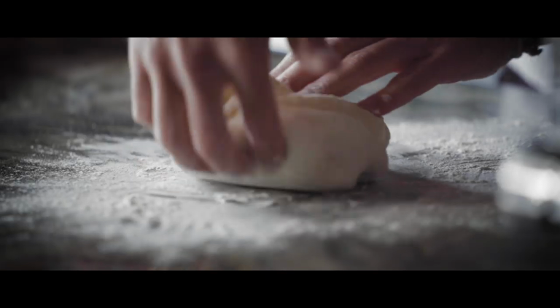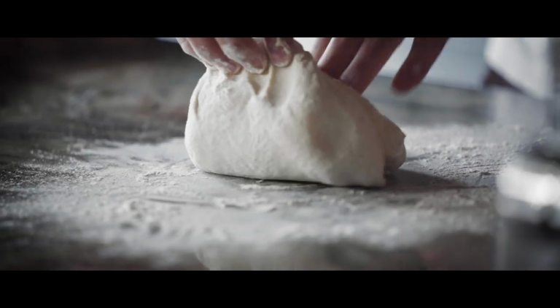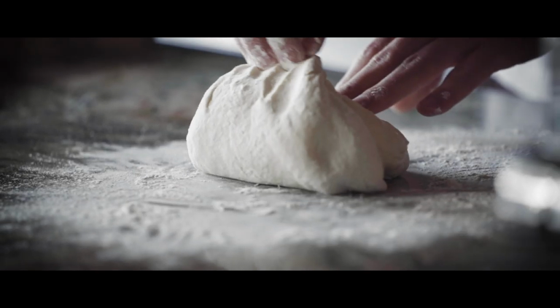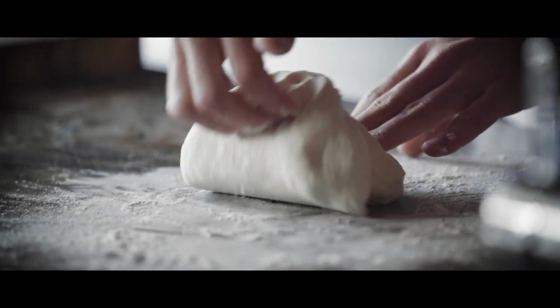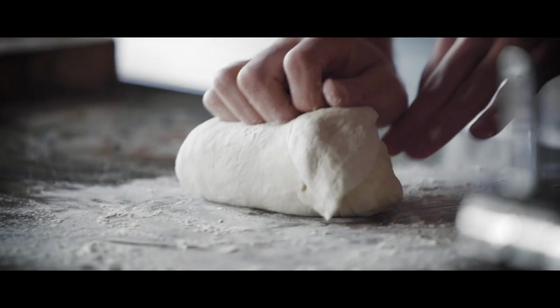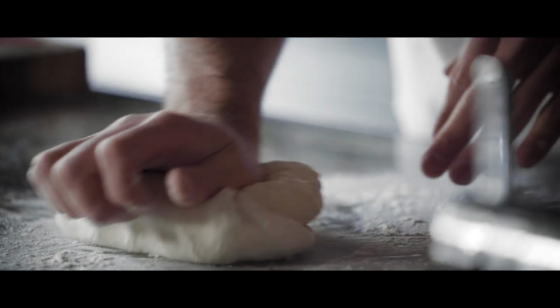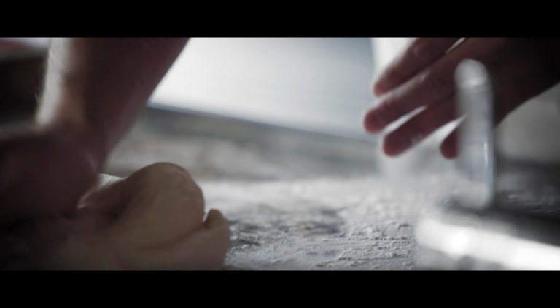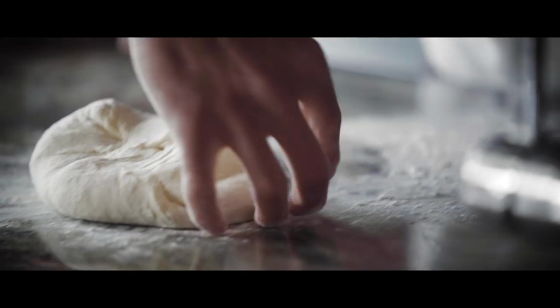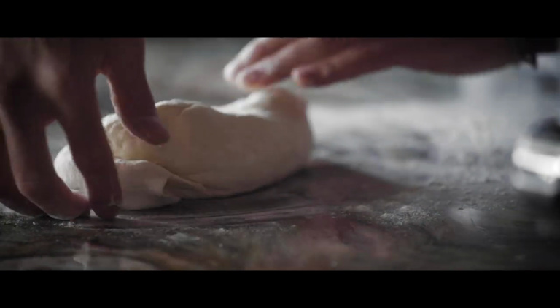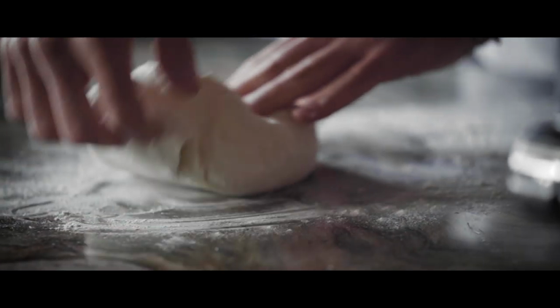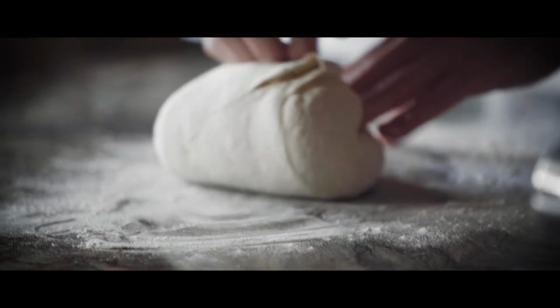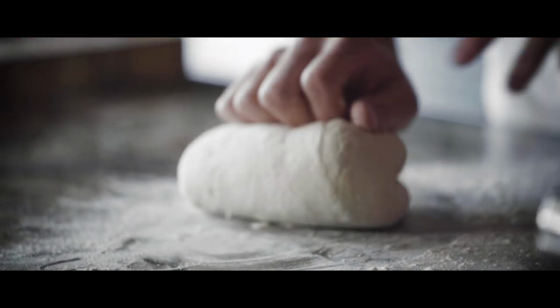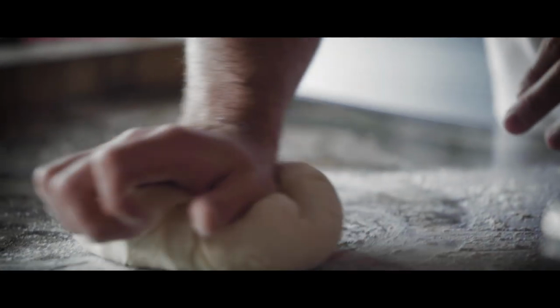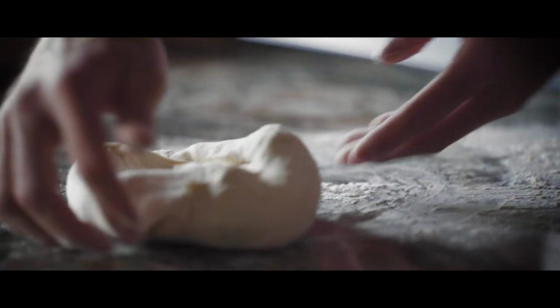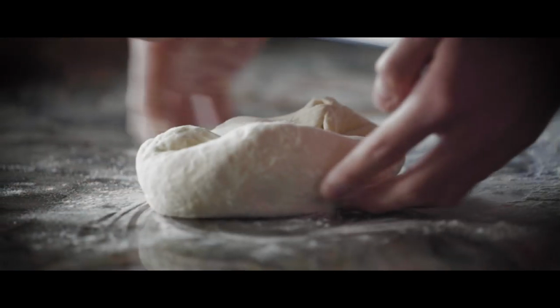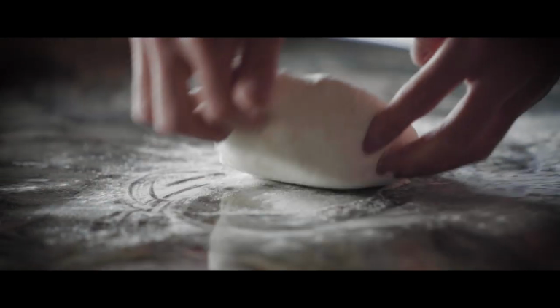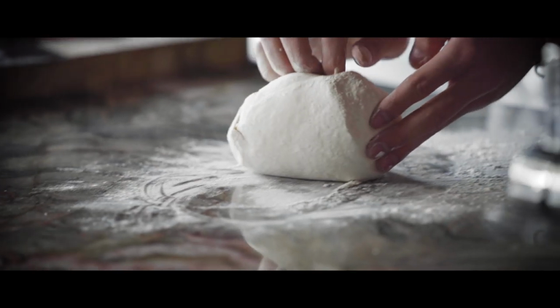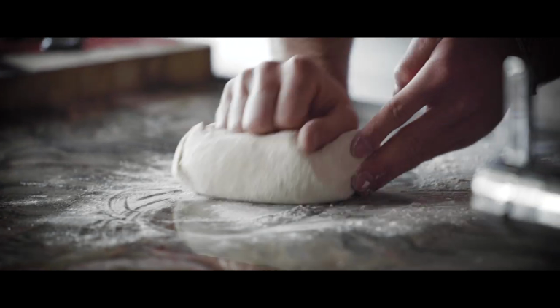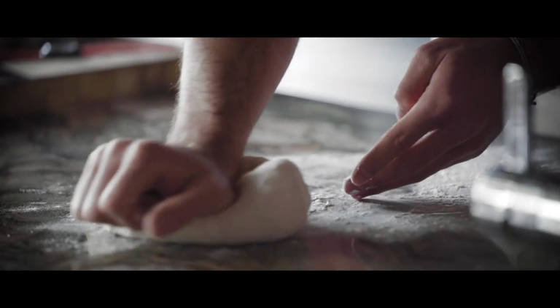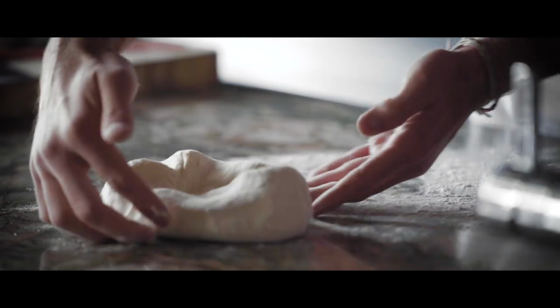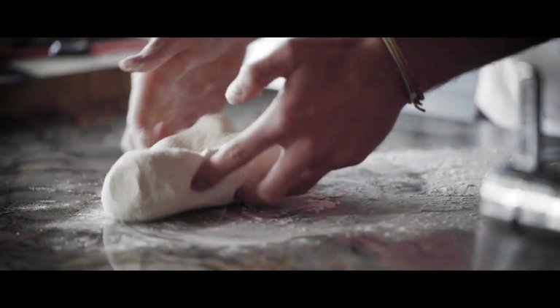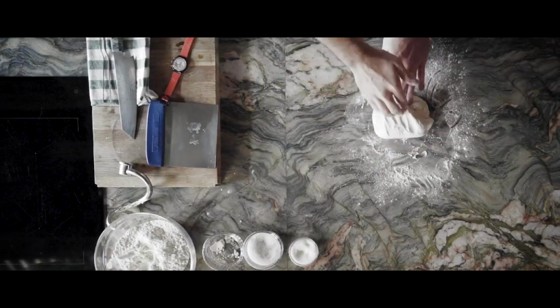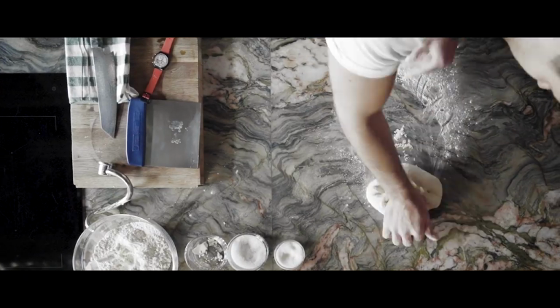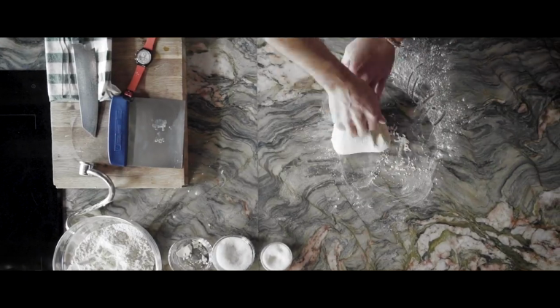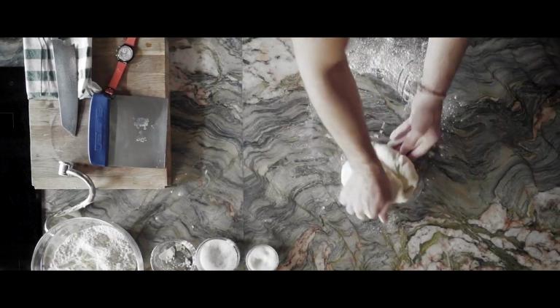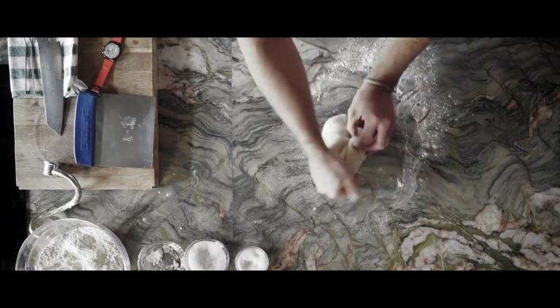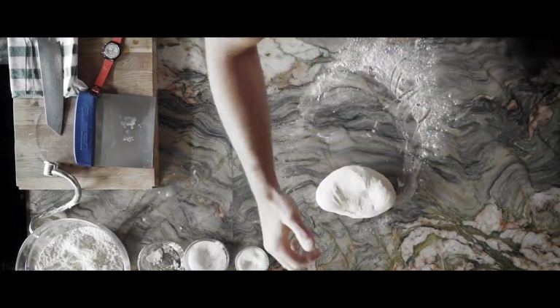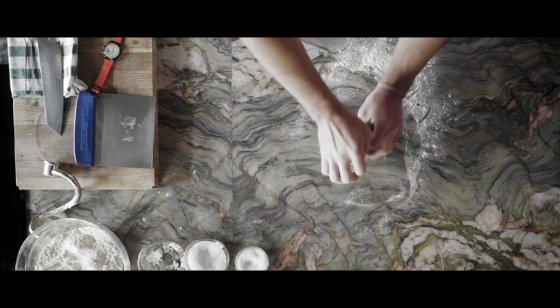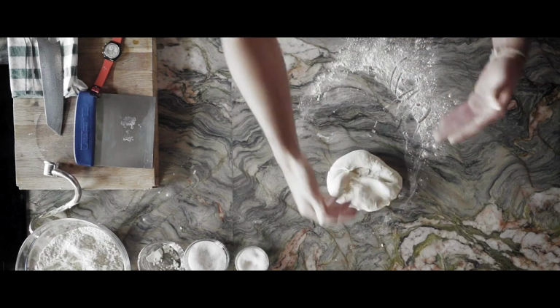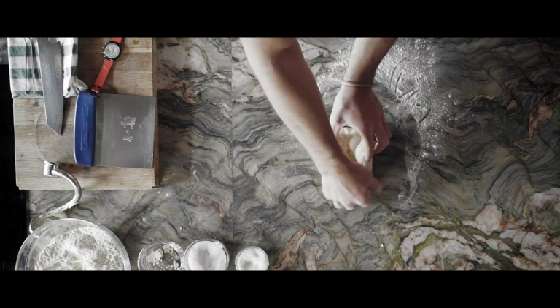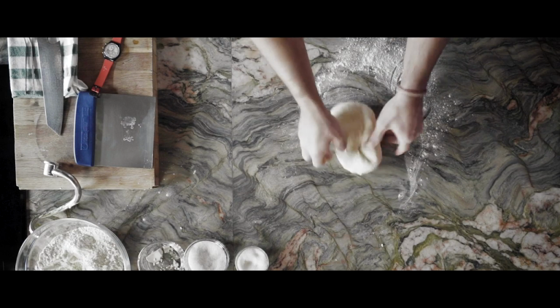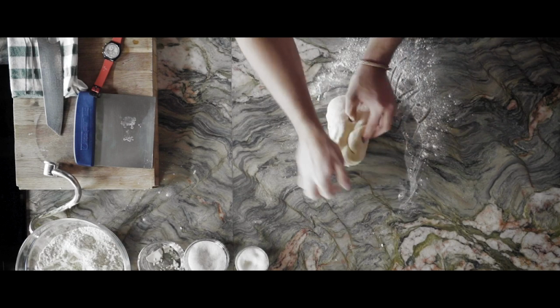First, you need to pull the dough, then push the dough and then you turn 90 degrees. And again, you pull, you push and you turn. These are the steps you need to repeat until you reach the perfect consistency of the dough.